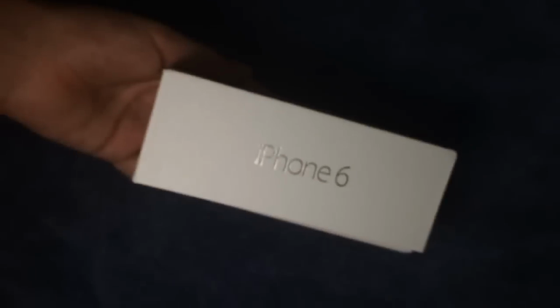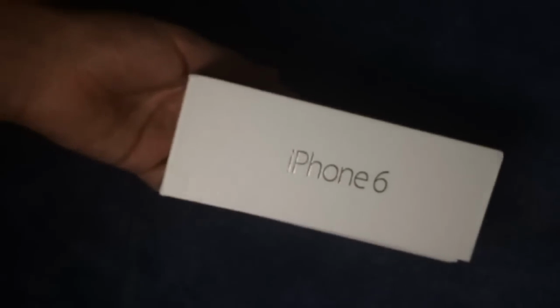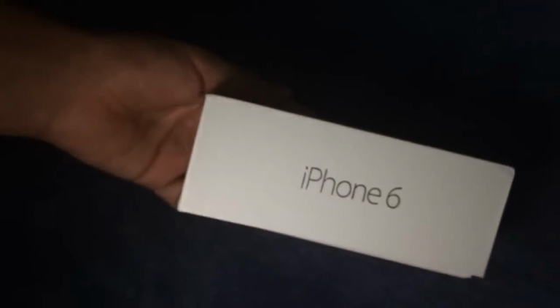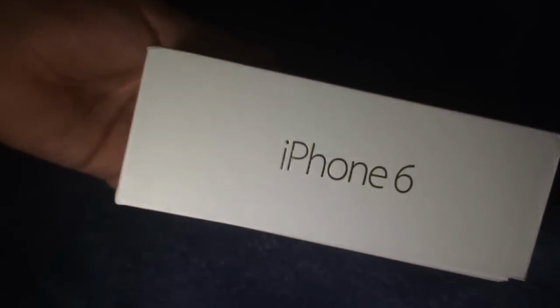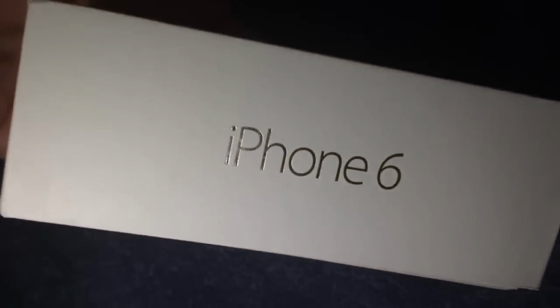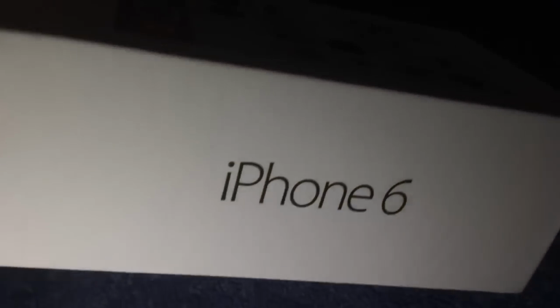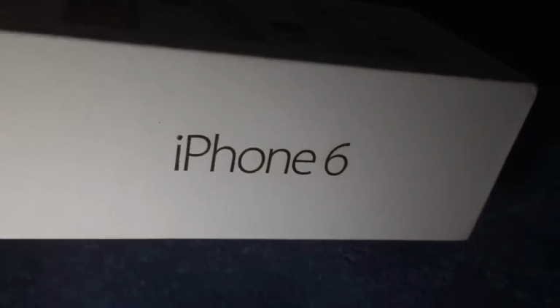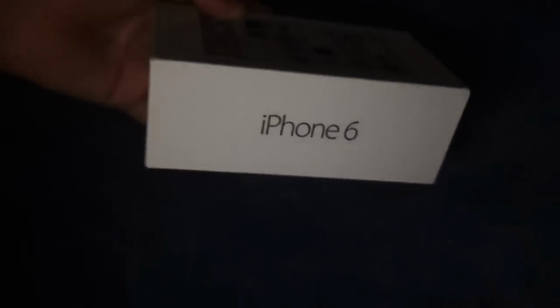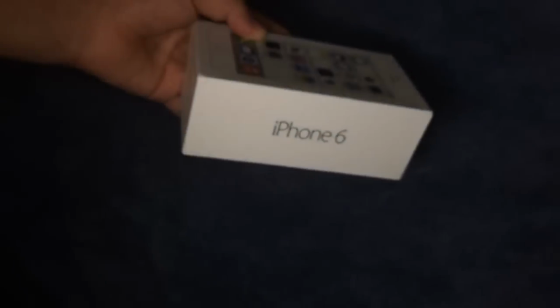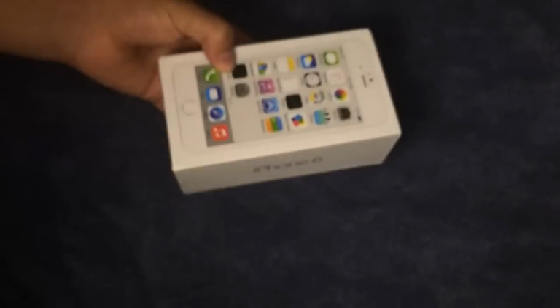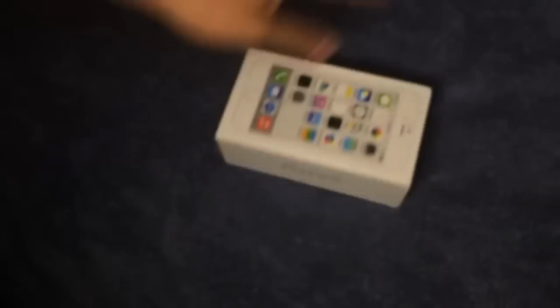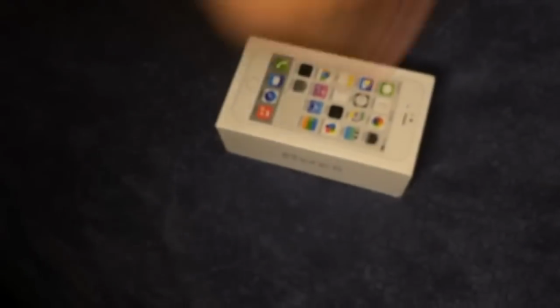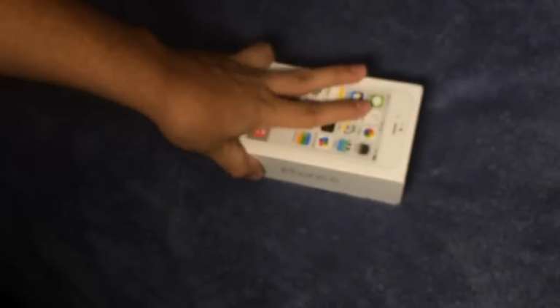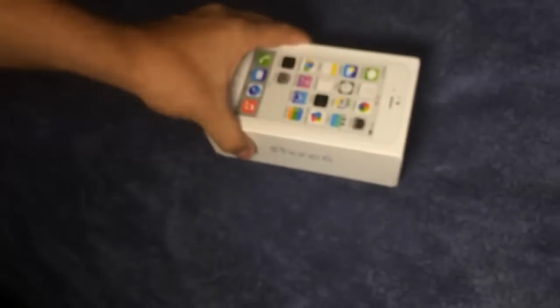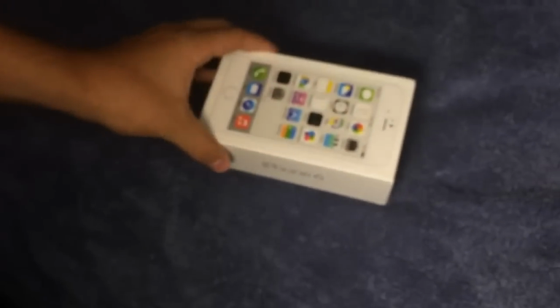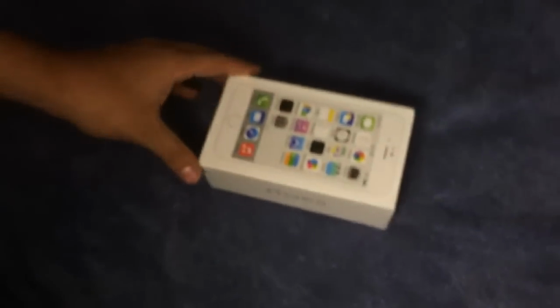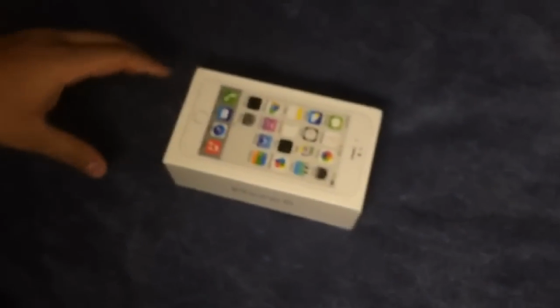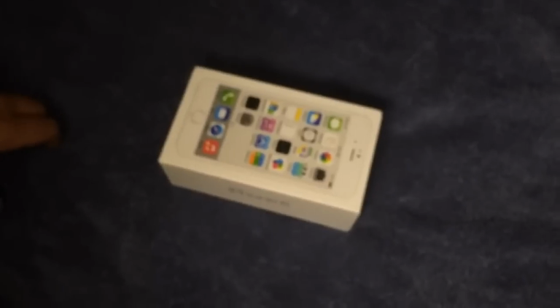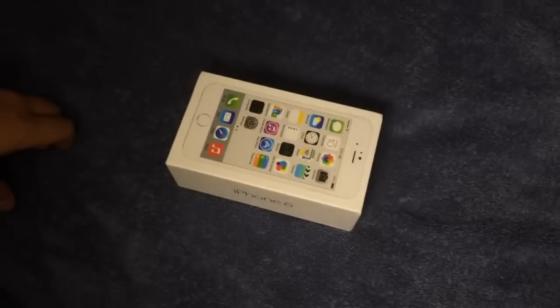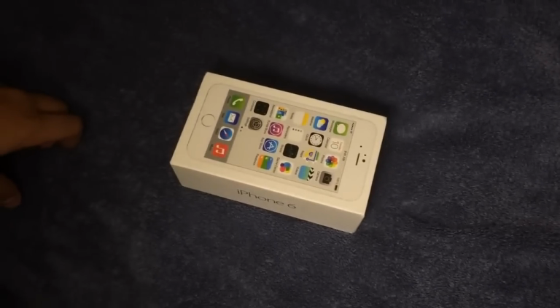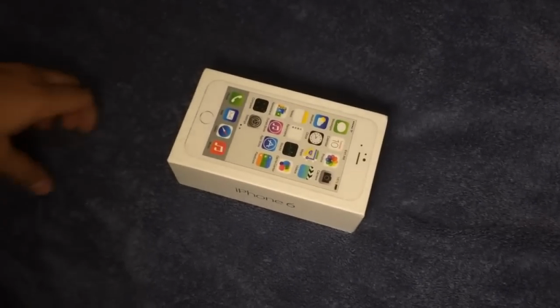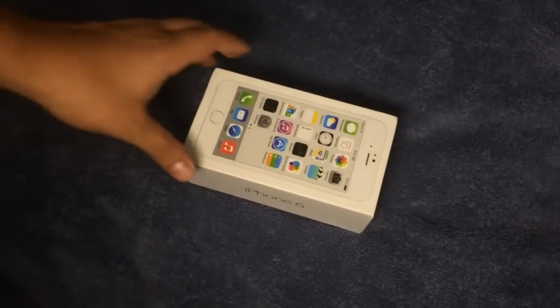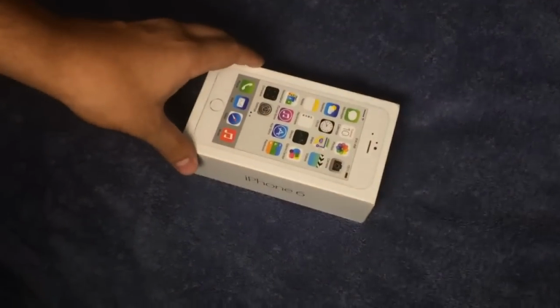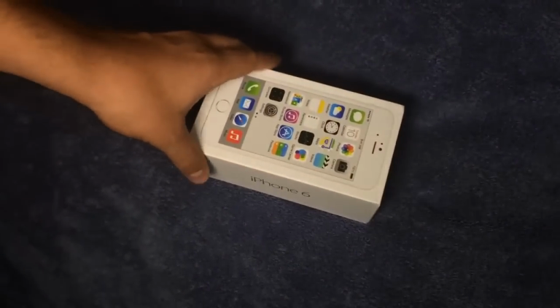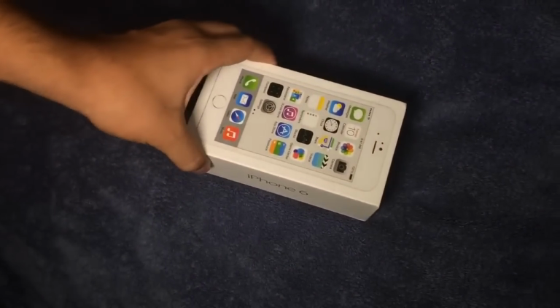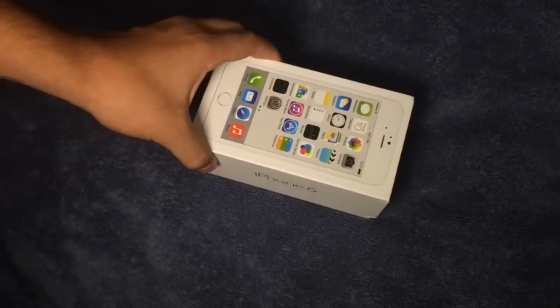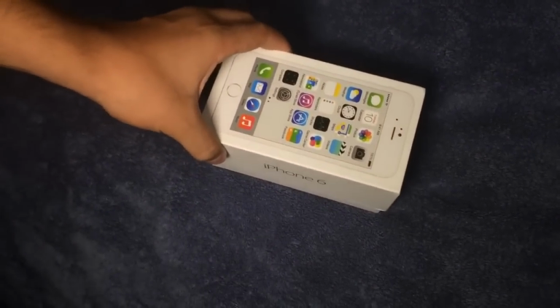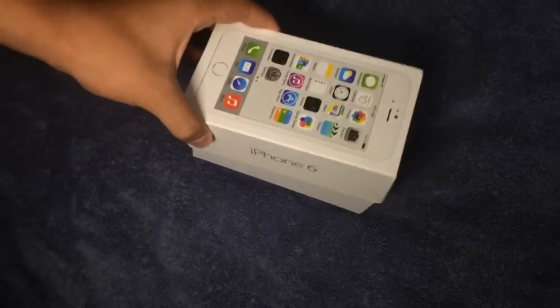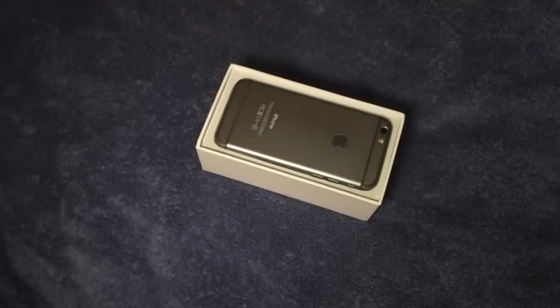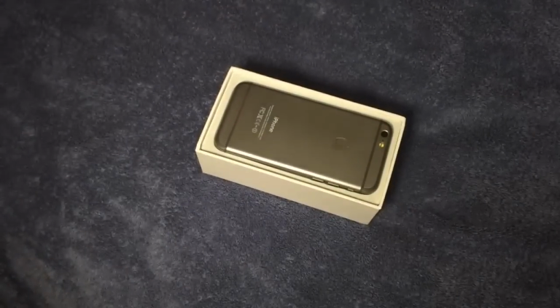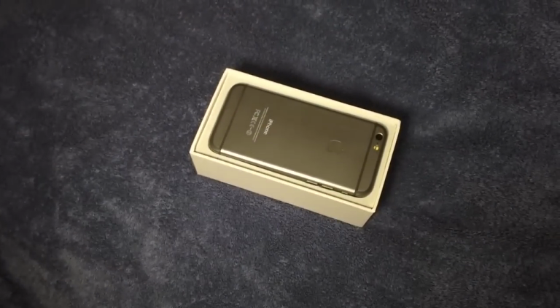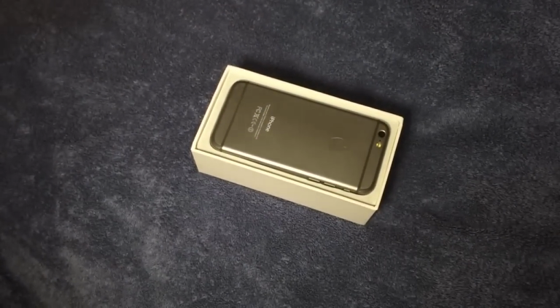This is of course the latest generation model that has come out from Apple in Cupertino. This is Jony Ive's latest work — the most amazing thing to ever be designed. And here it is.